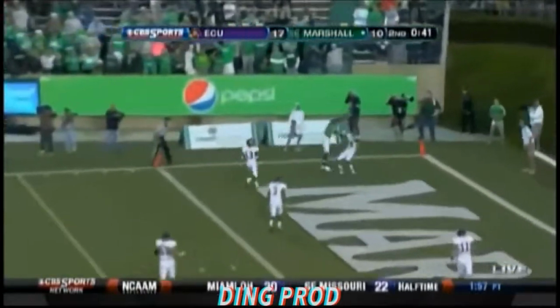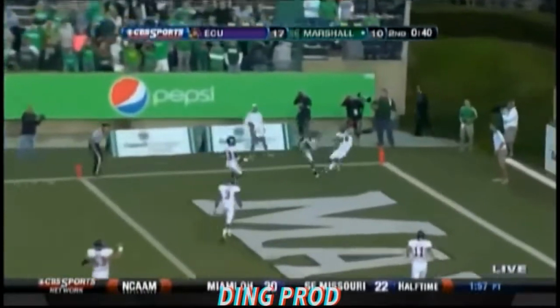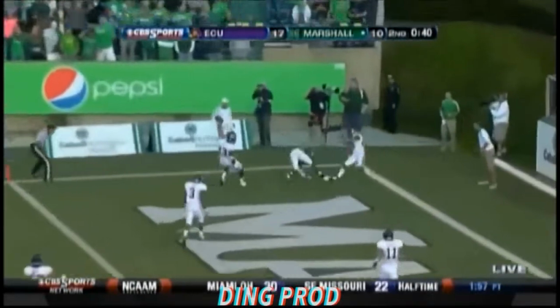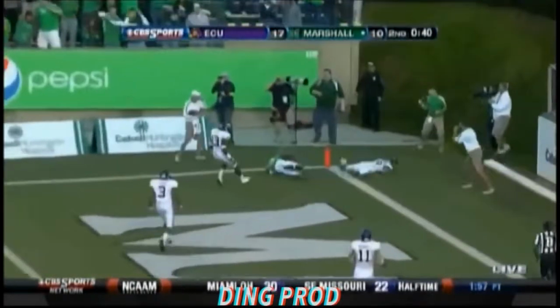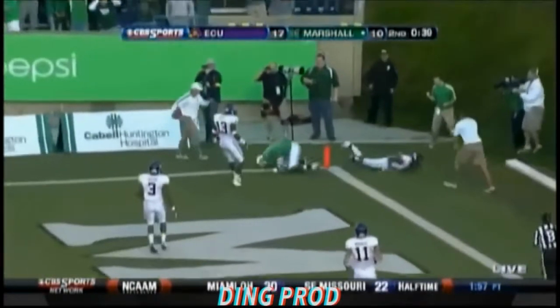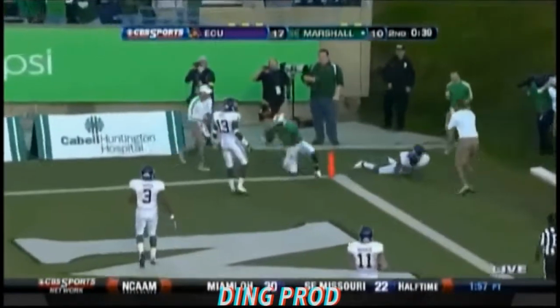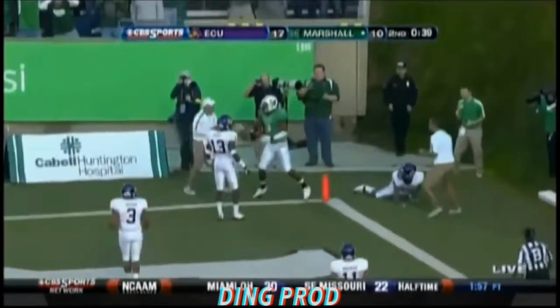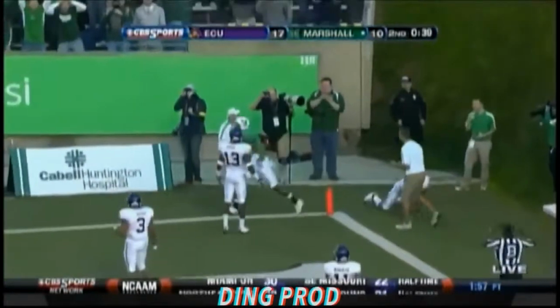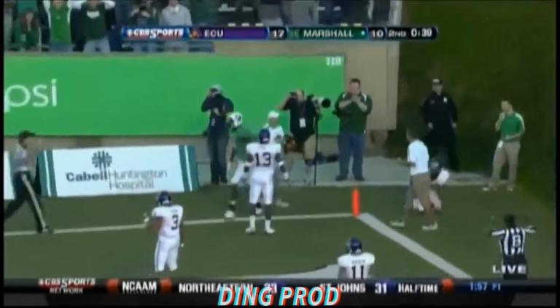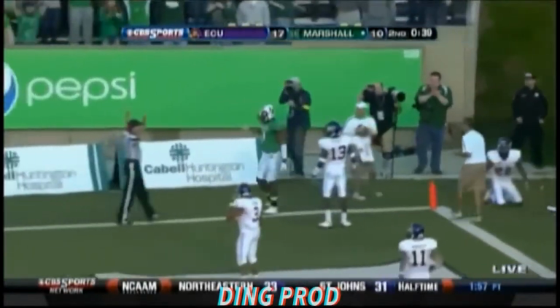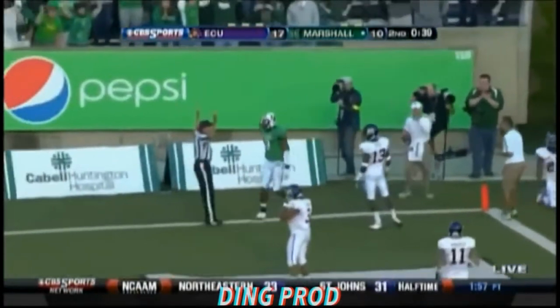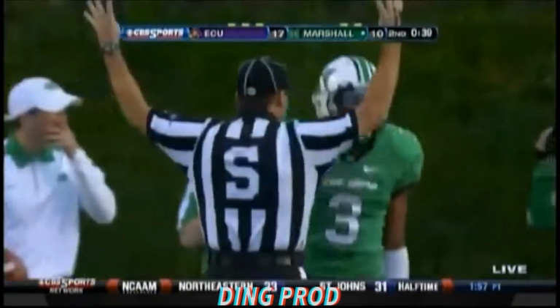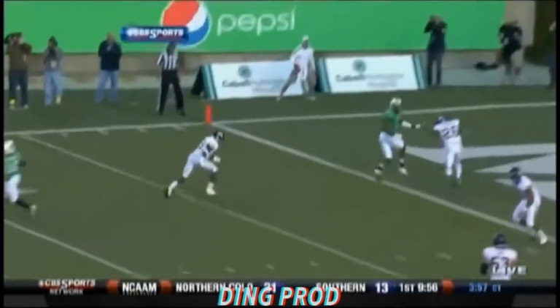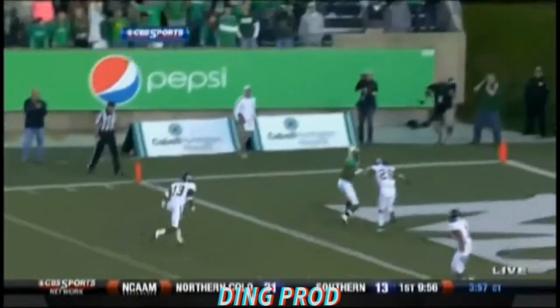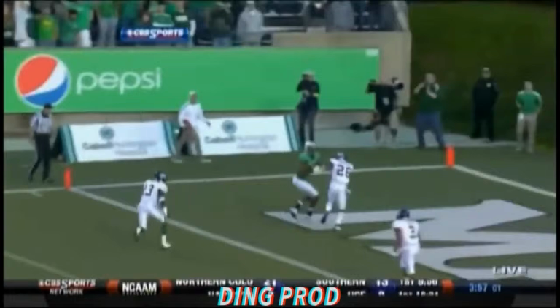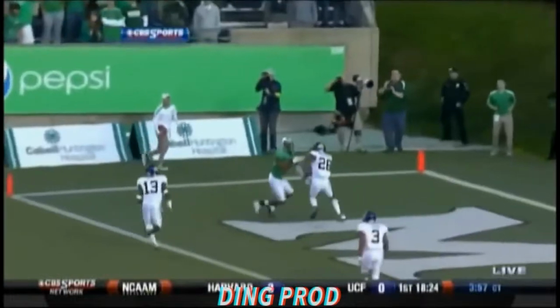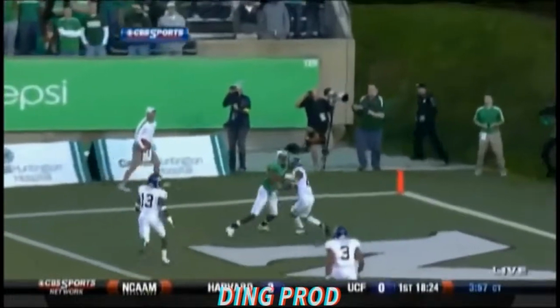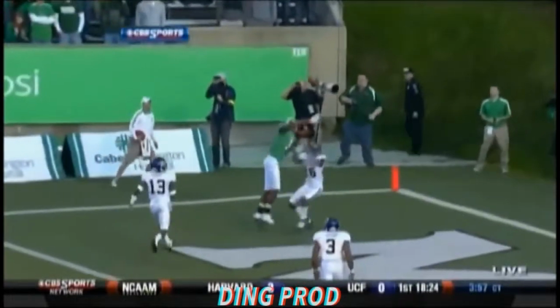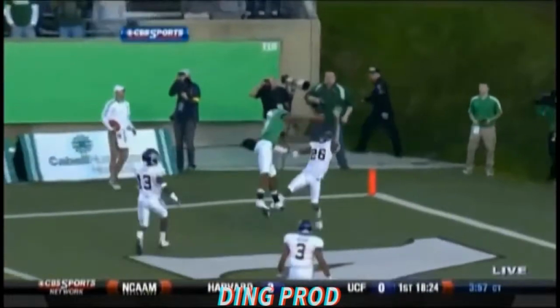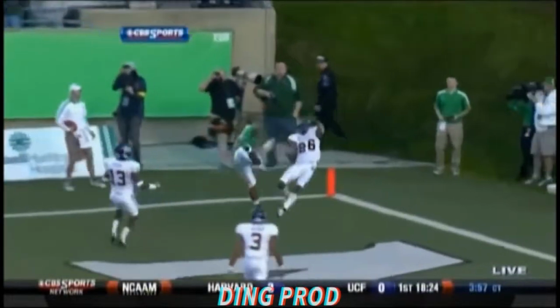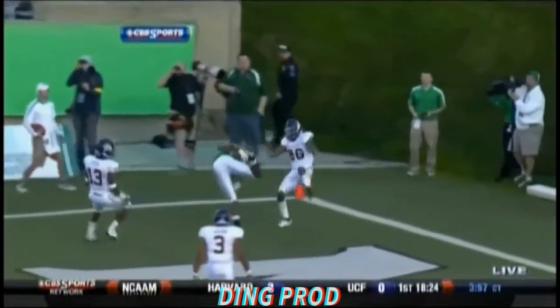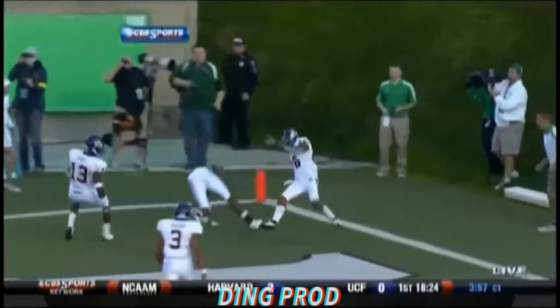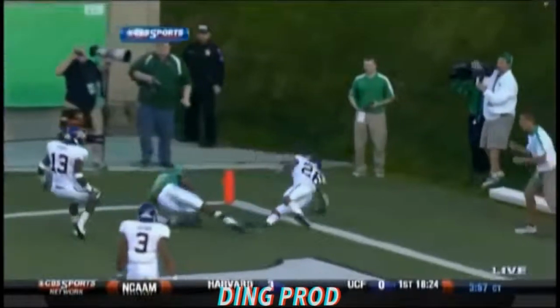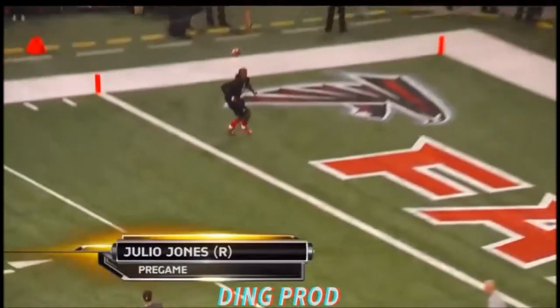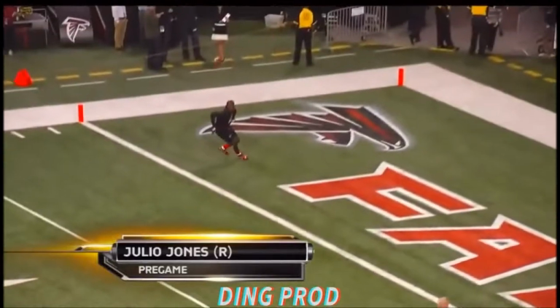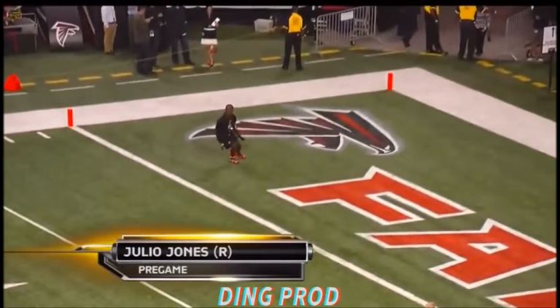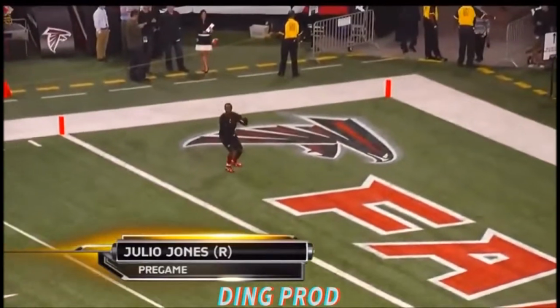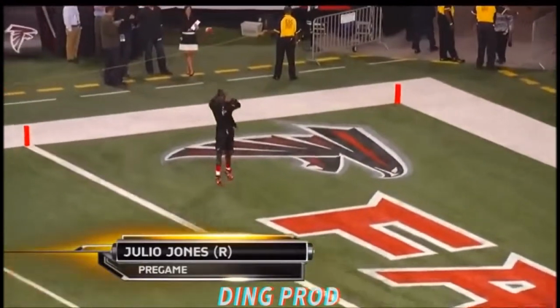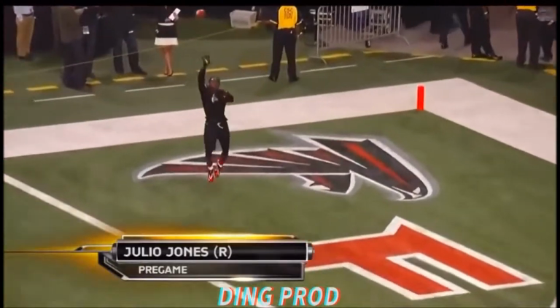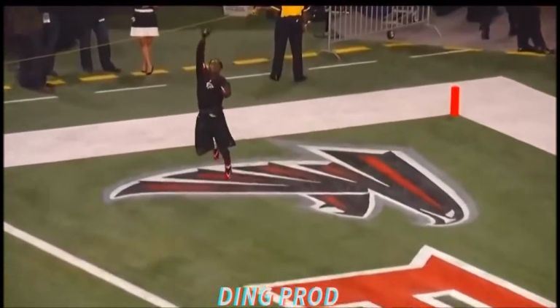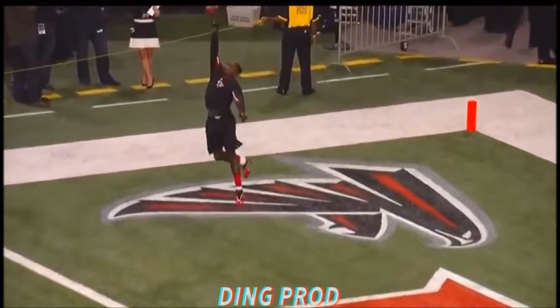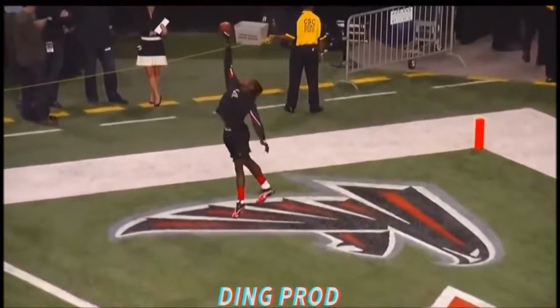That allowed him to actually make that circus catch. Safety over the top doesn't get there — Gray's got to lean and rush. Going for Dobson — Dobson, the big strong receiver. Just a quarter fade.